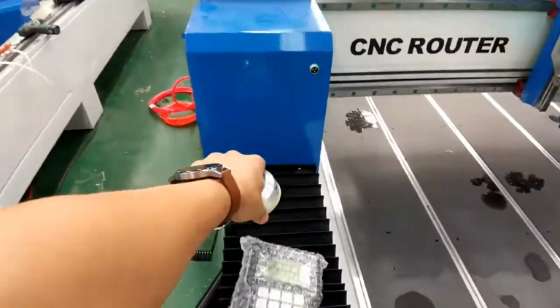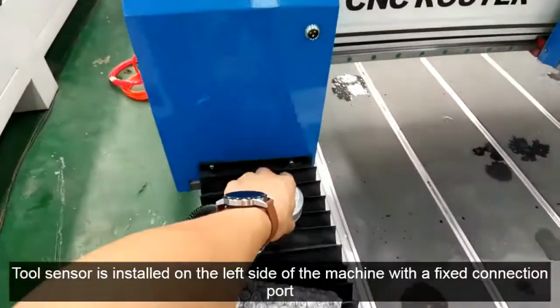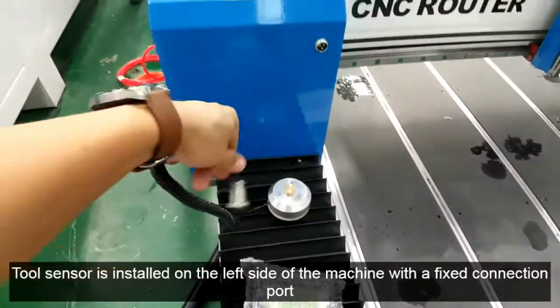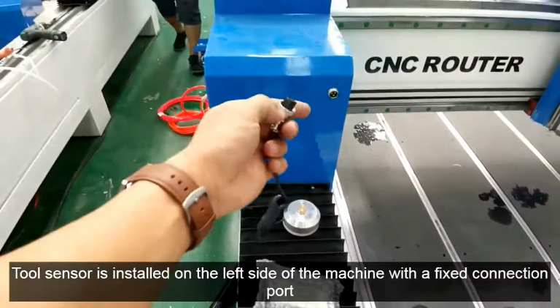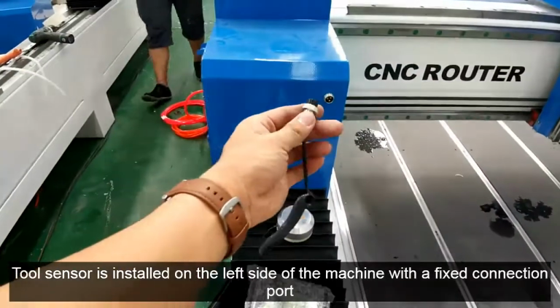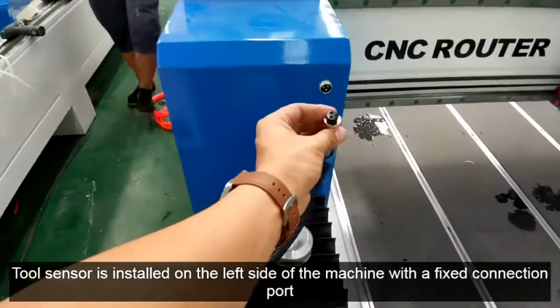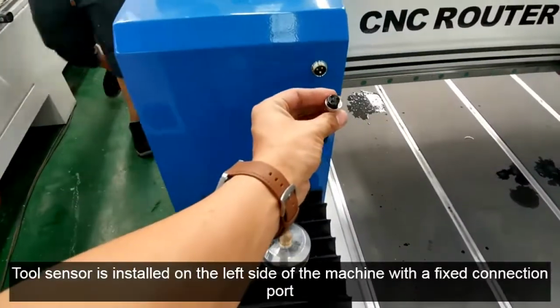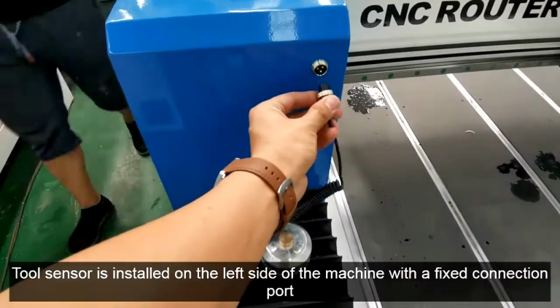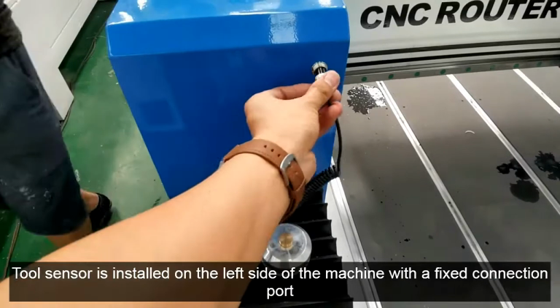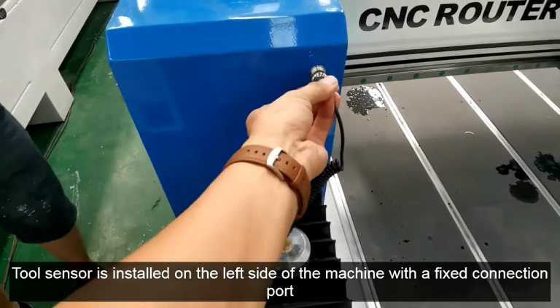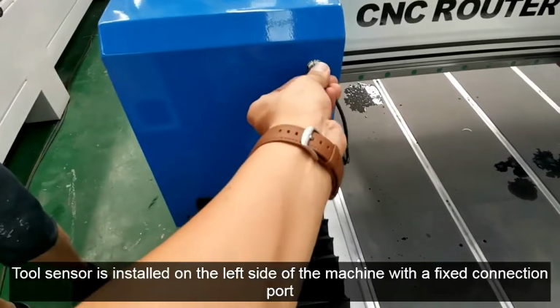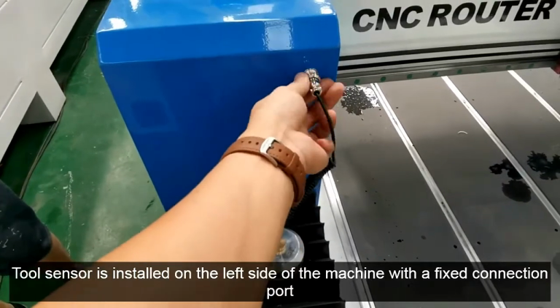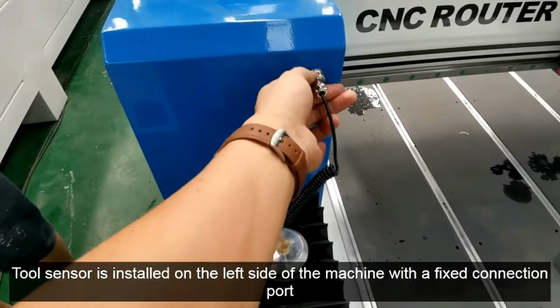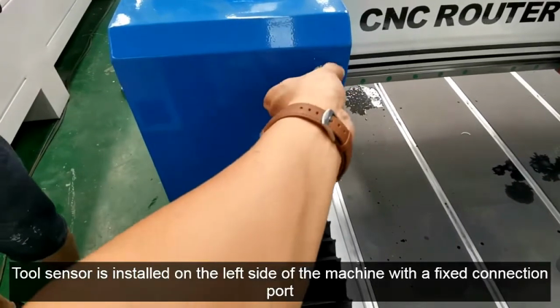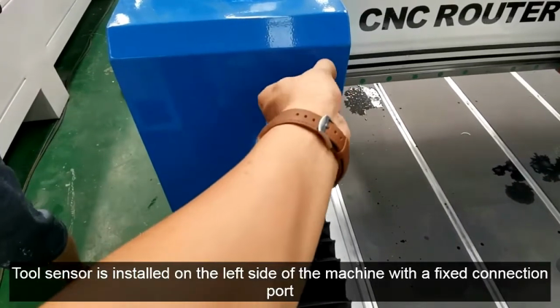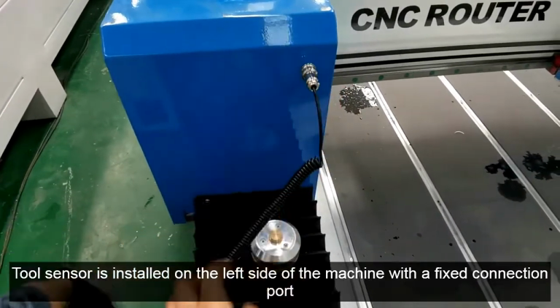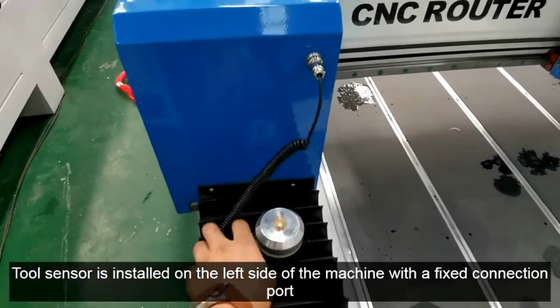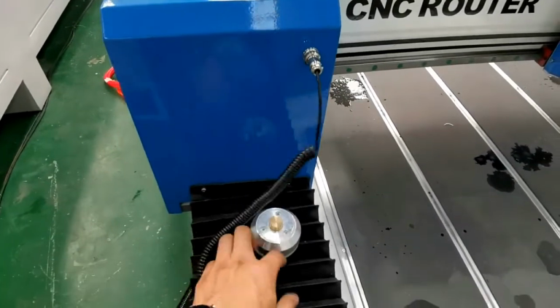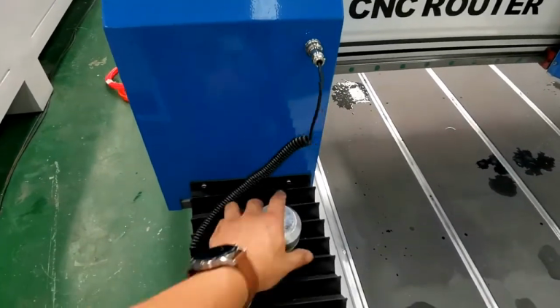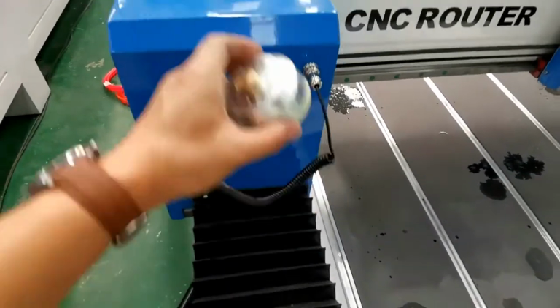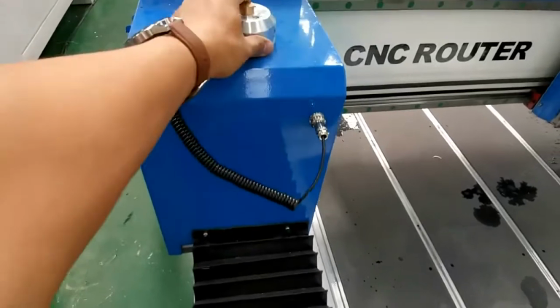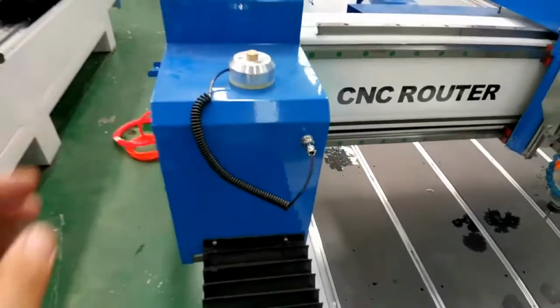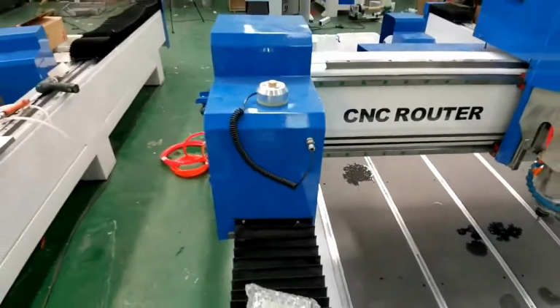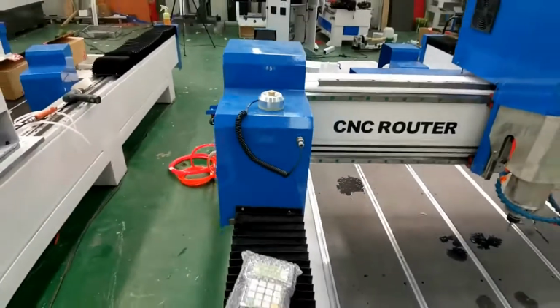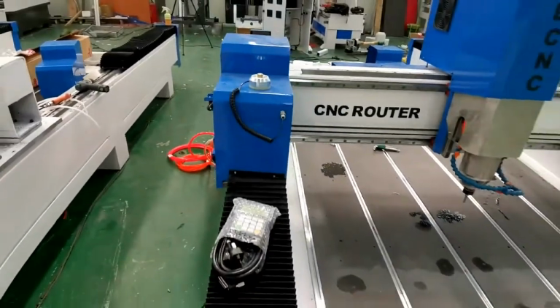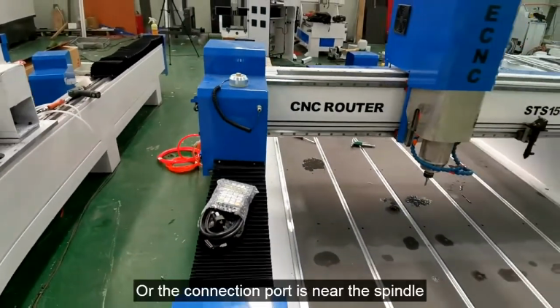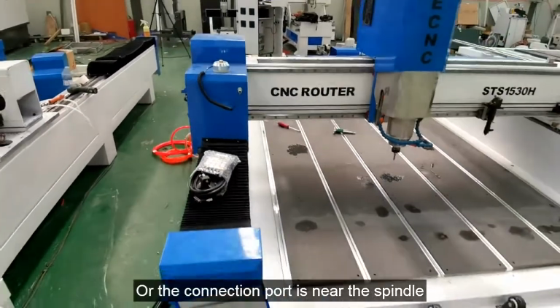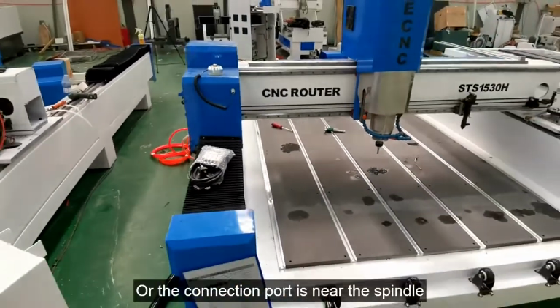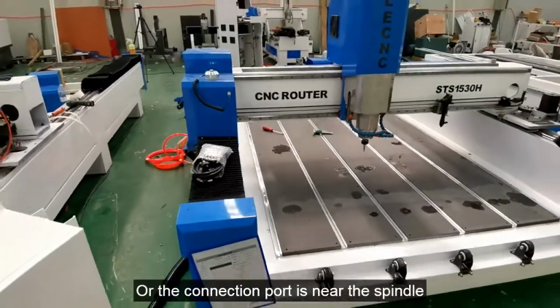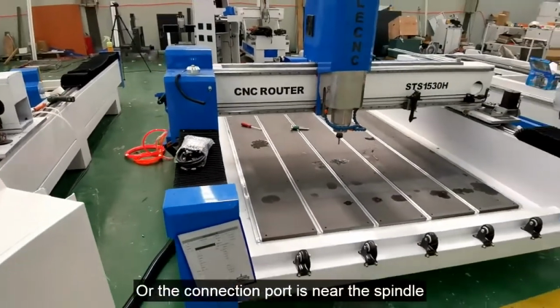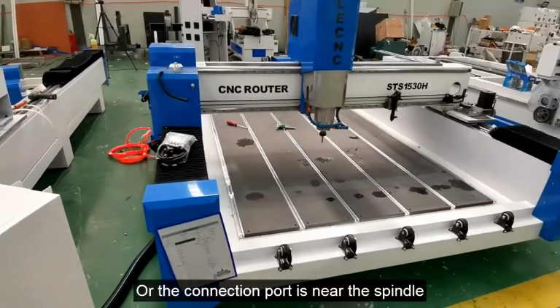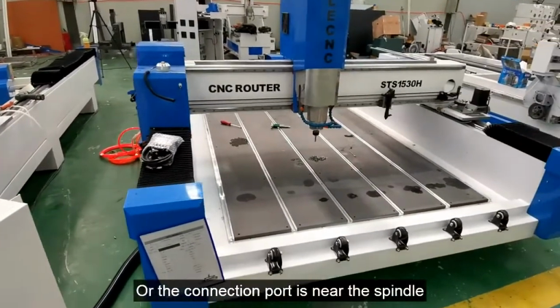The tool sensor is installed on the left side of the machine with a fixed connection port, or the connection port is near the spindle.